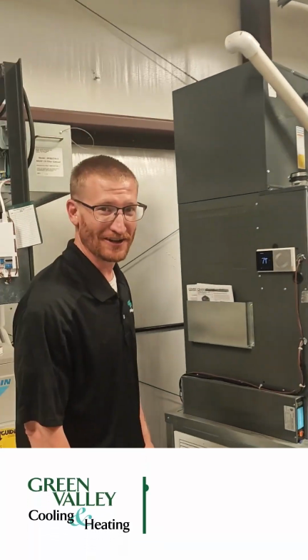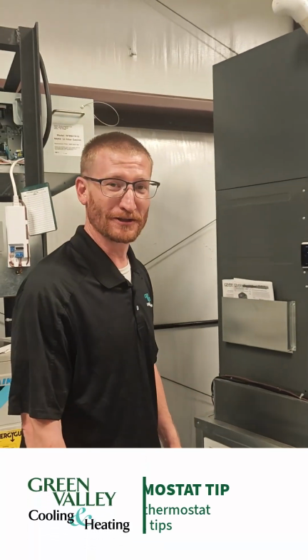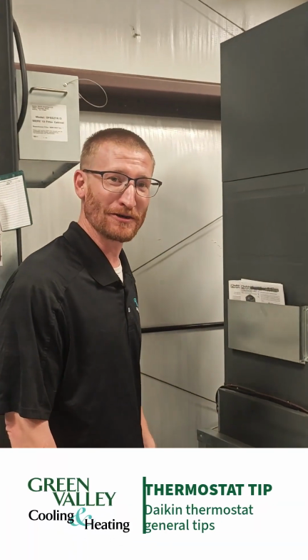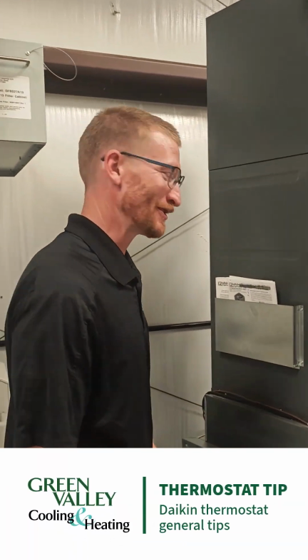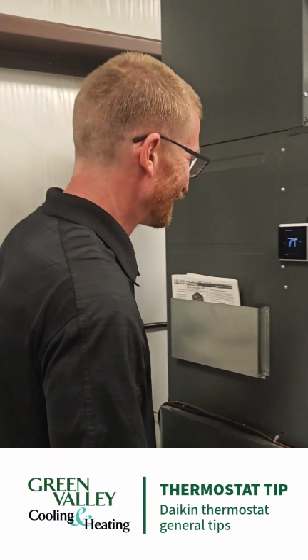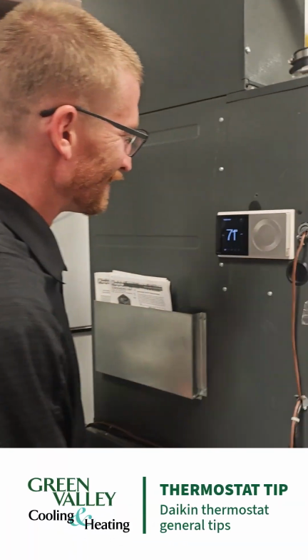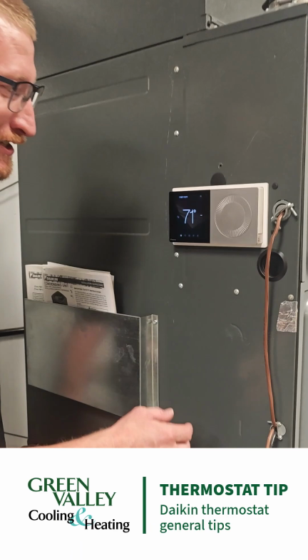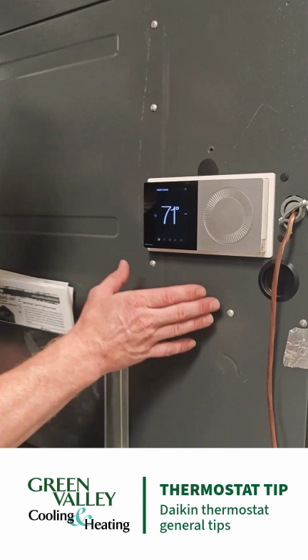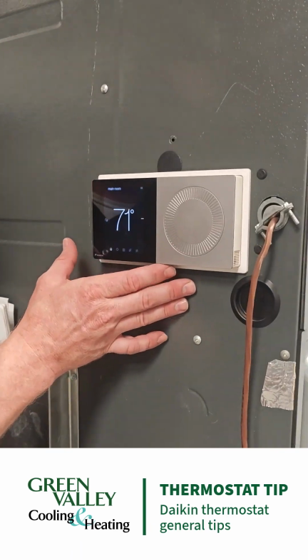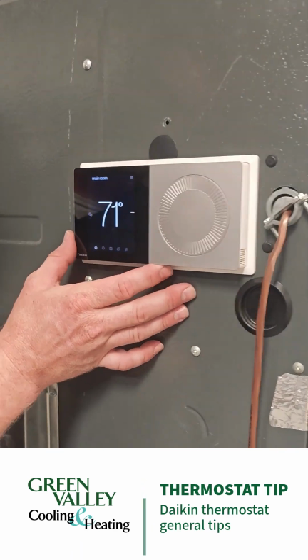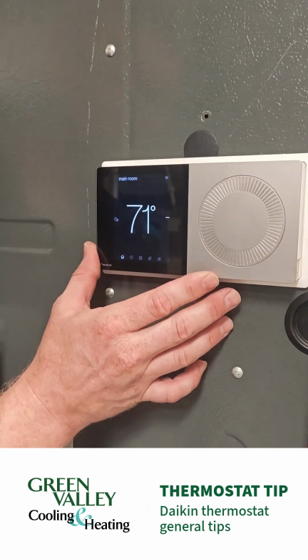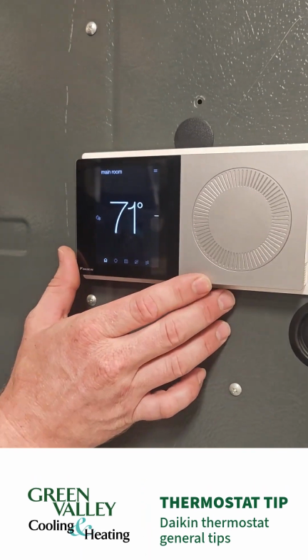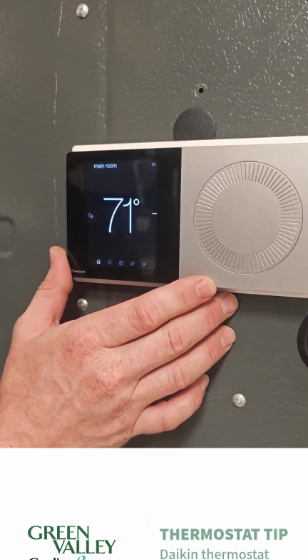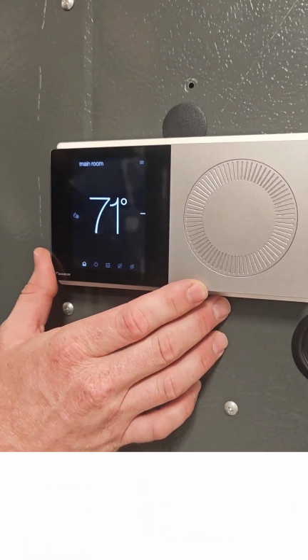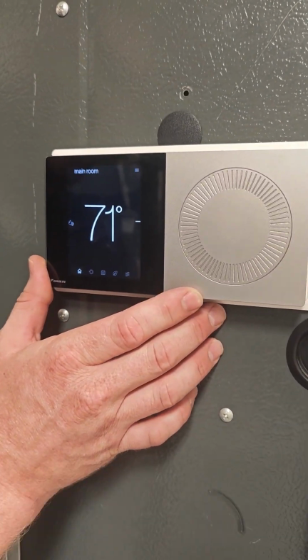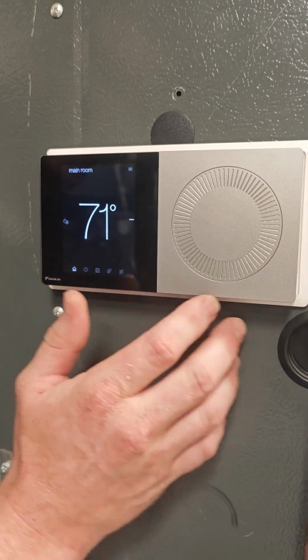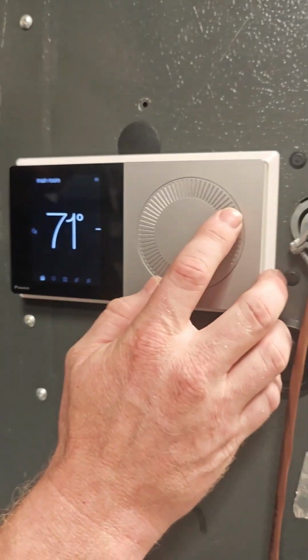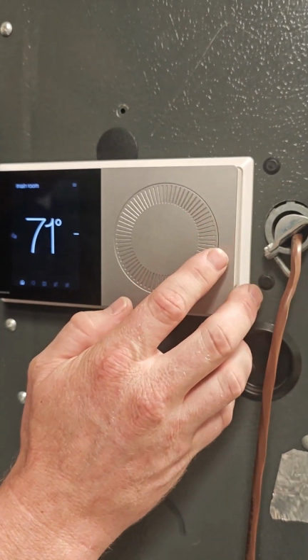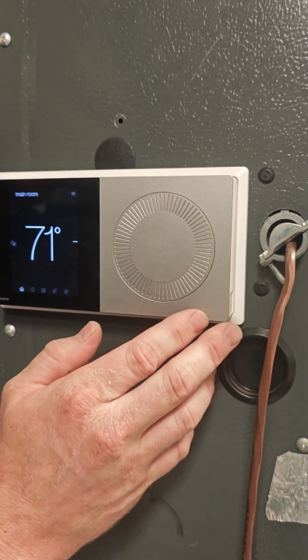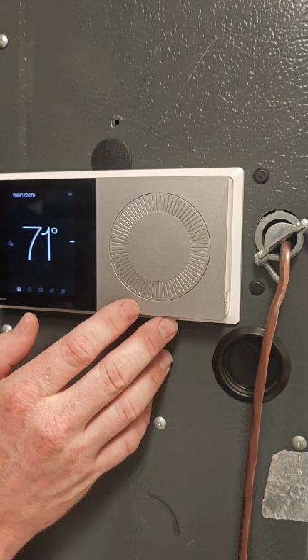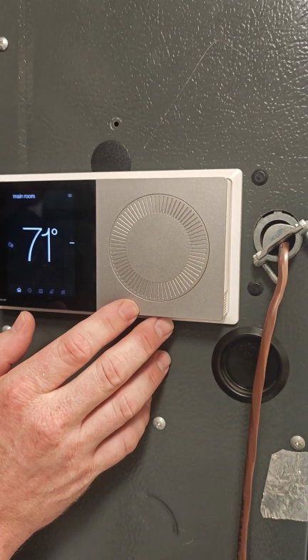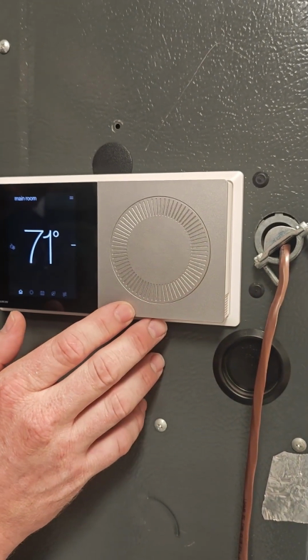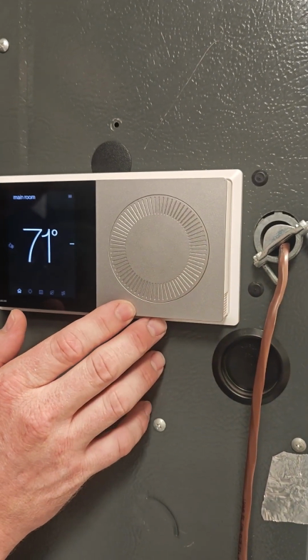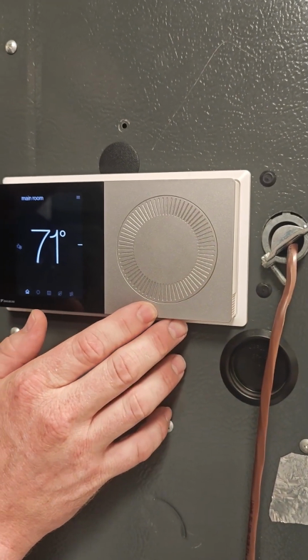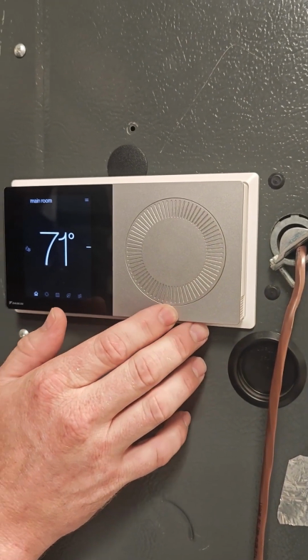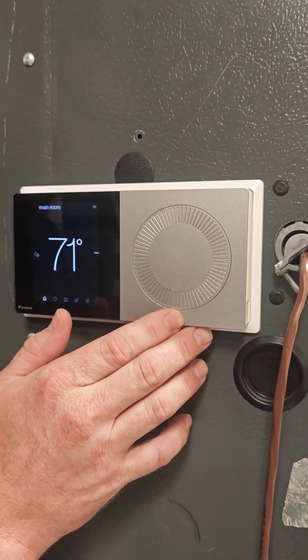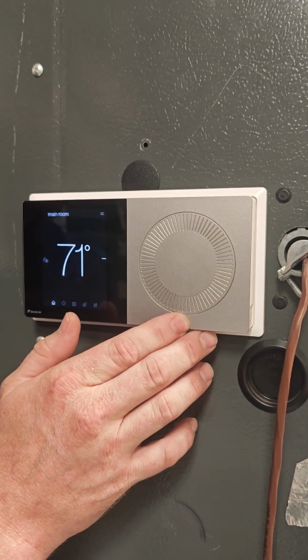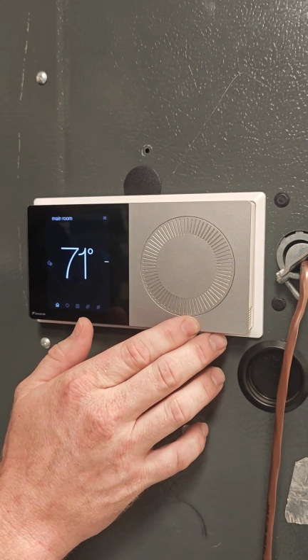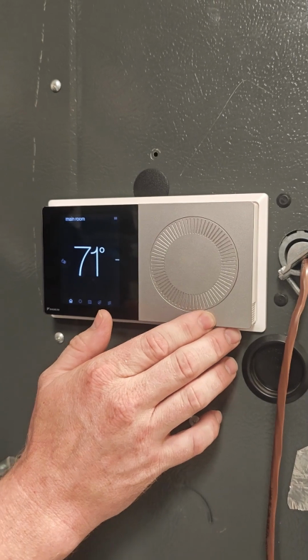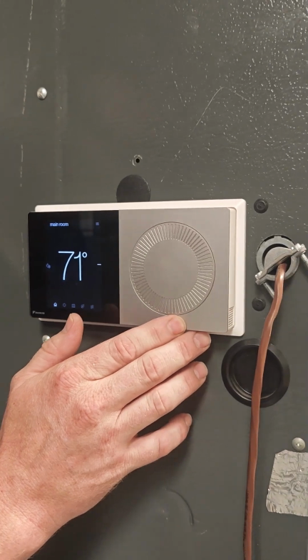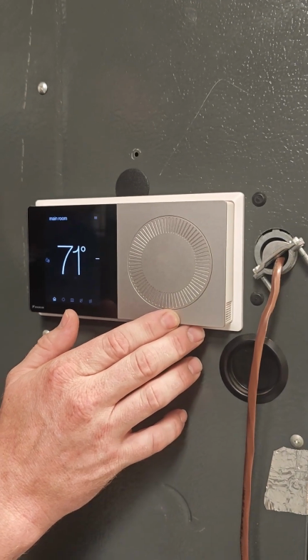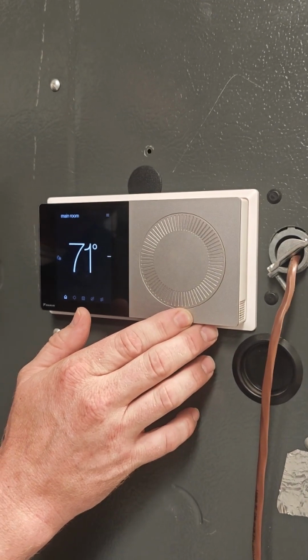Alright, we're here to talk about thermostats again. Last time we had the Daikin 1 — this was the original version of the Daikin 1. It does have the dial on the right. I would definitely recommend avoiding using that to adjust your temperature.